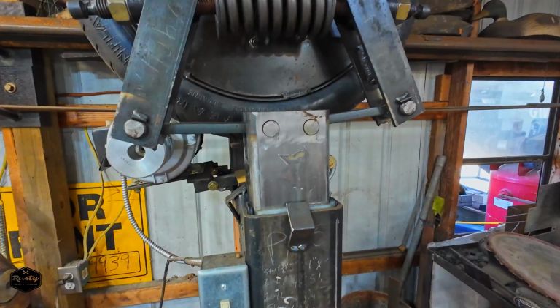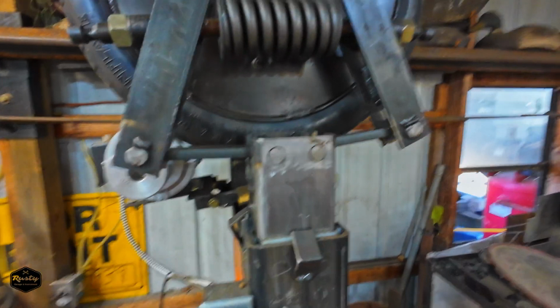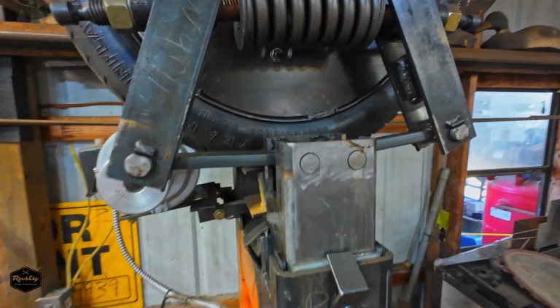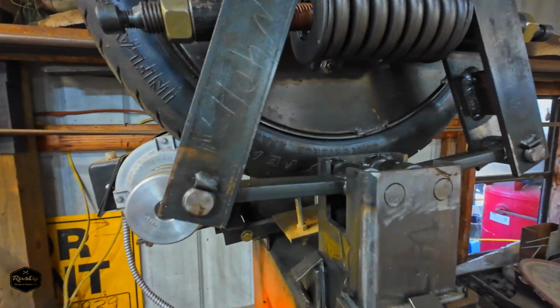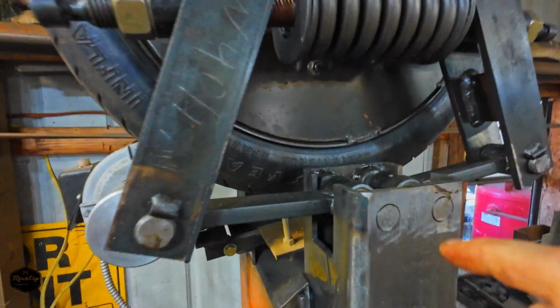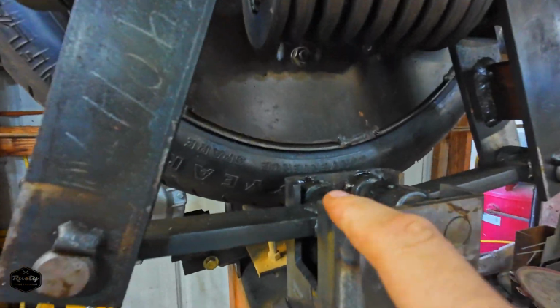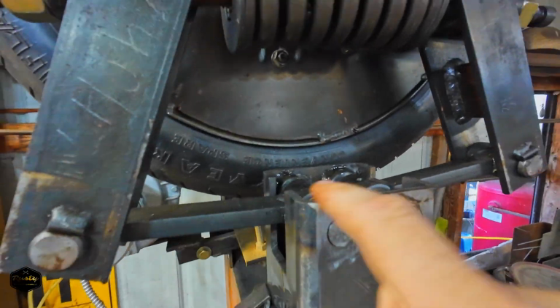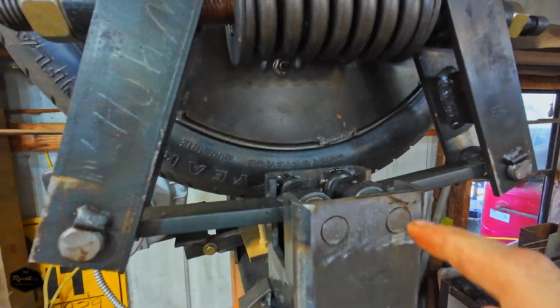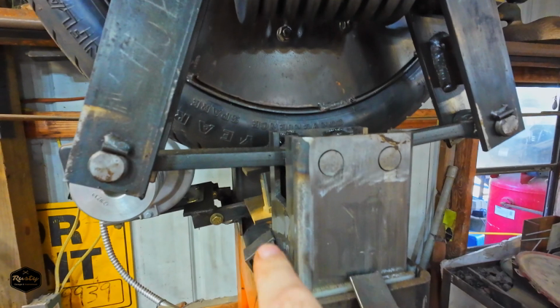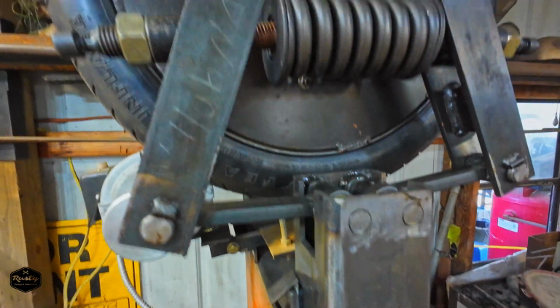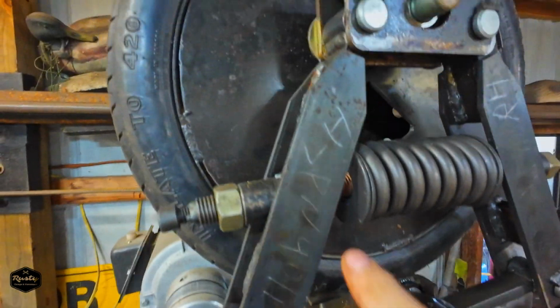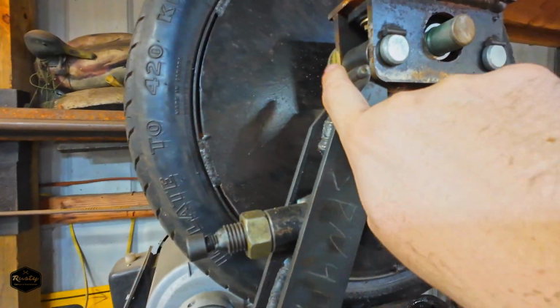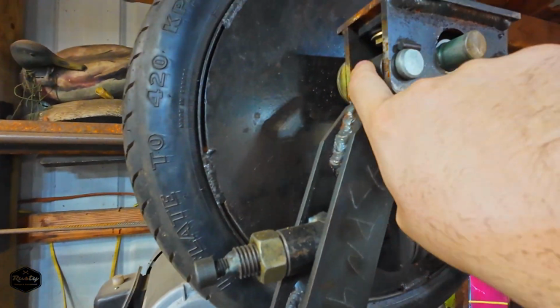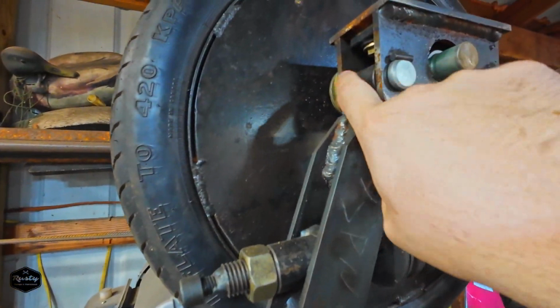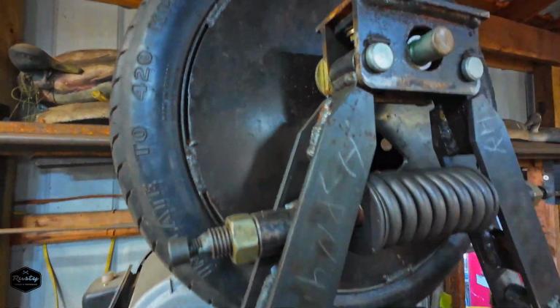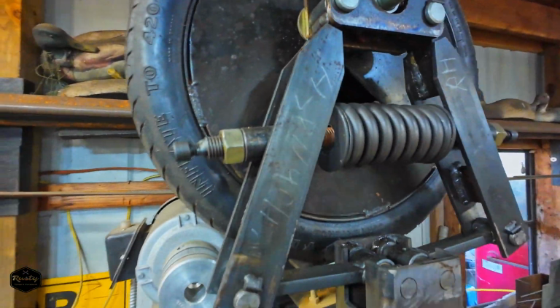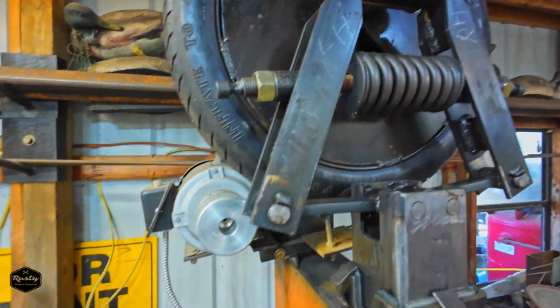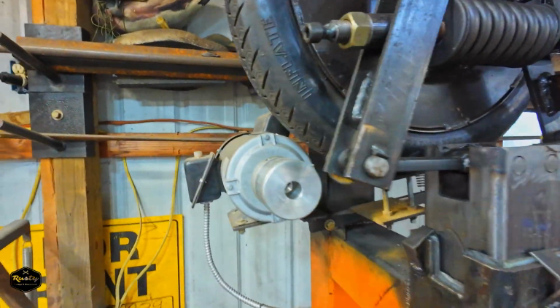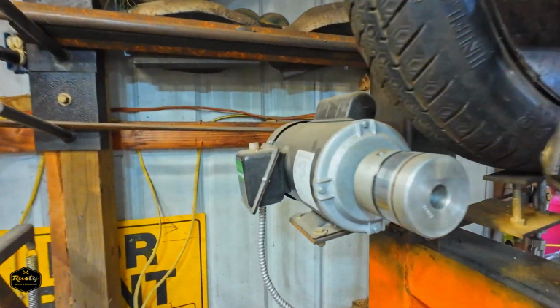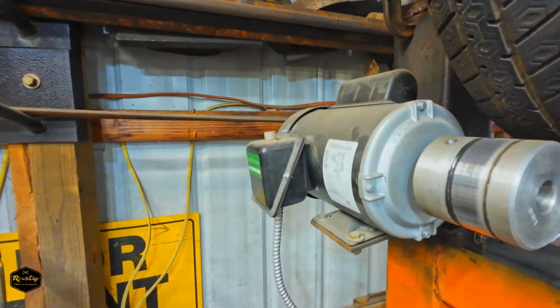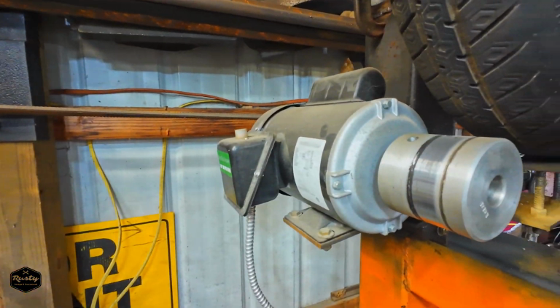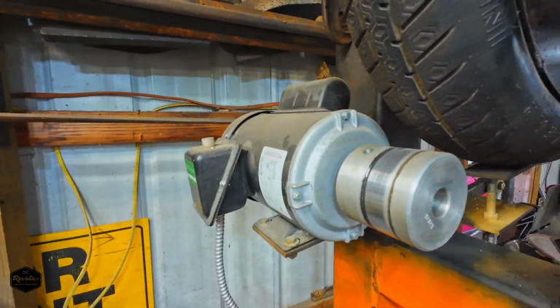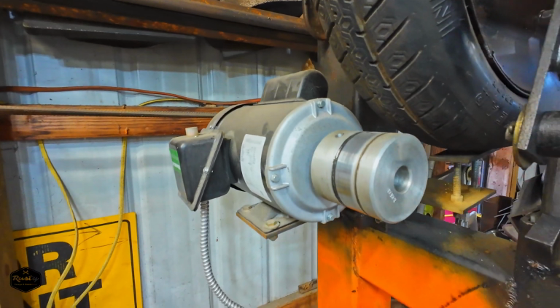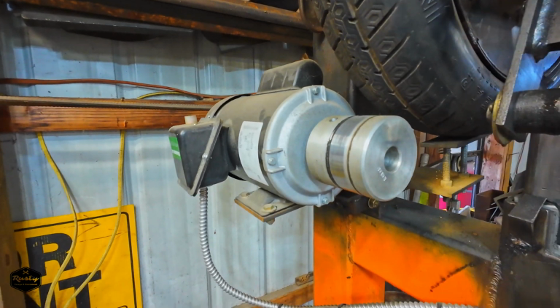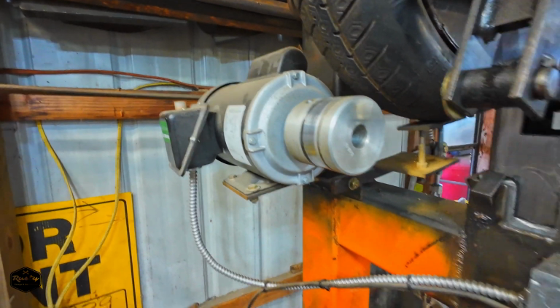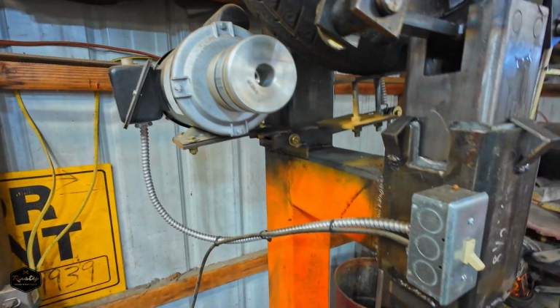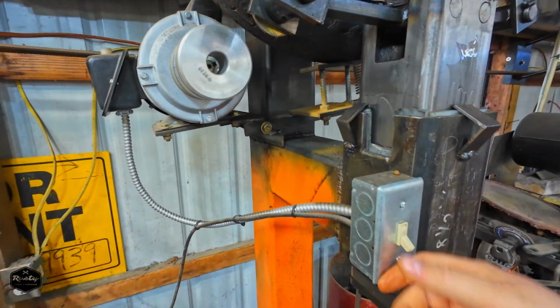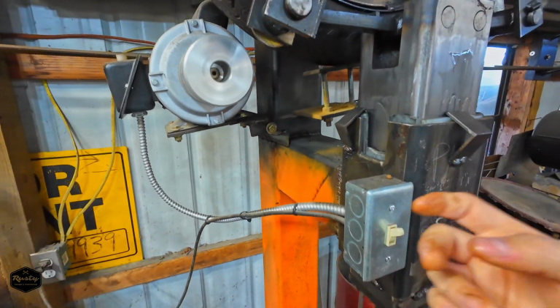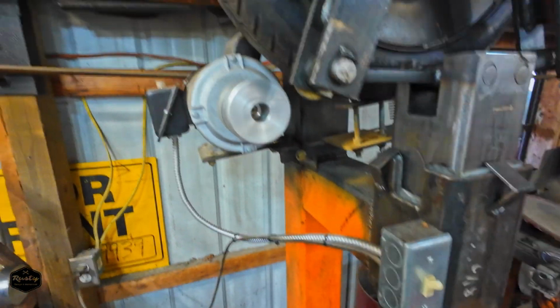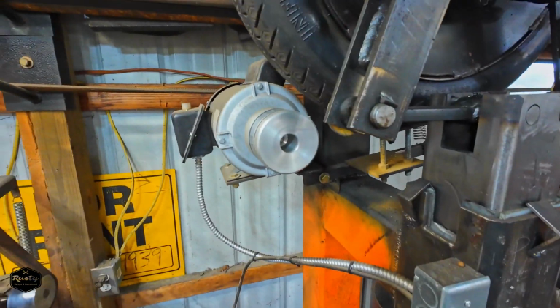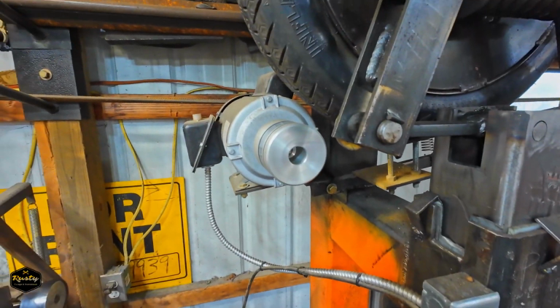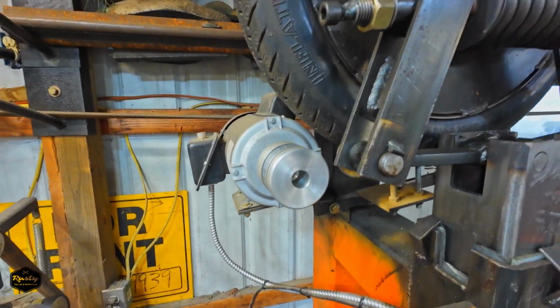There are four lubrication points down here around the hammer and then some points up here to put a little oil in. That motor is just a one horsepower Harbor Freight motor tied to a switch.